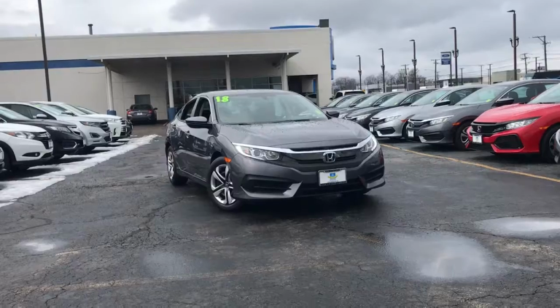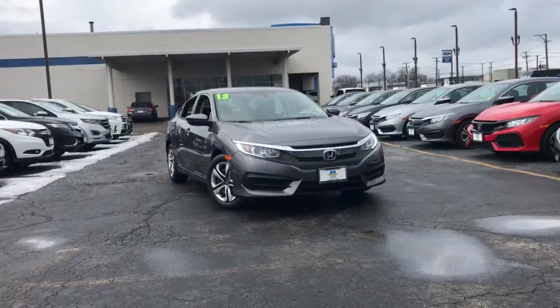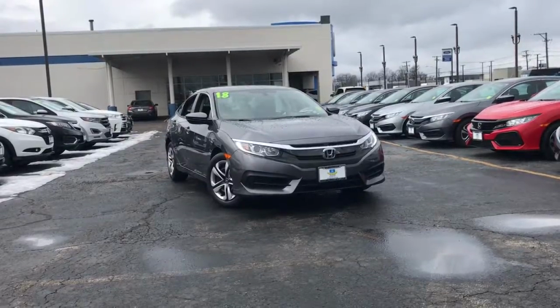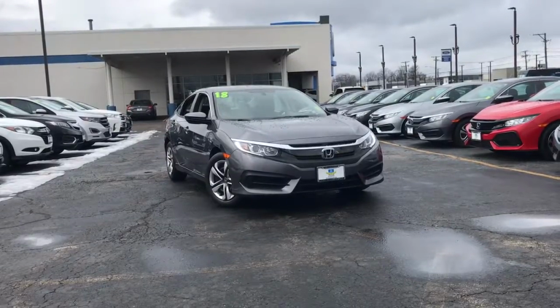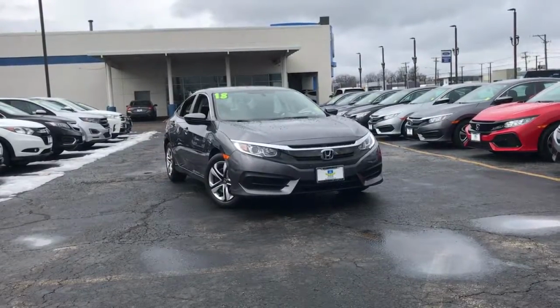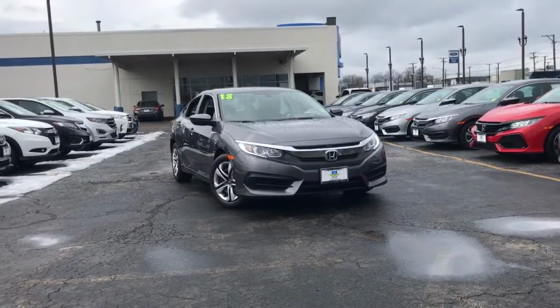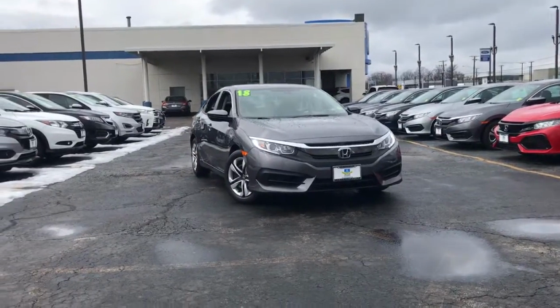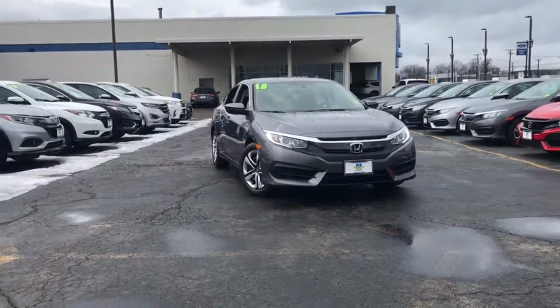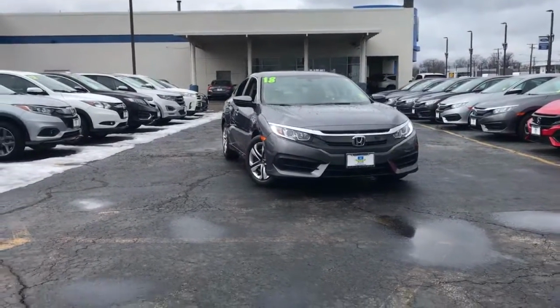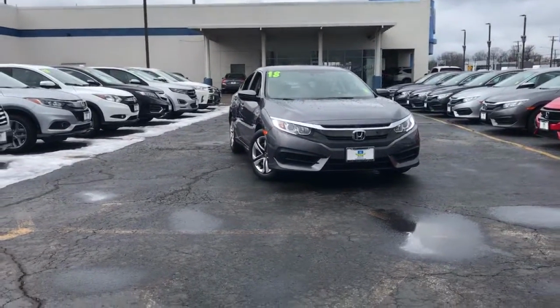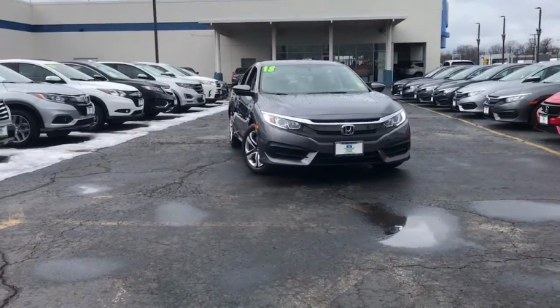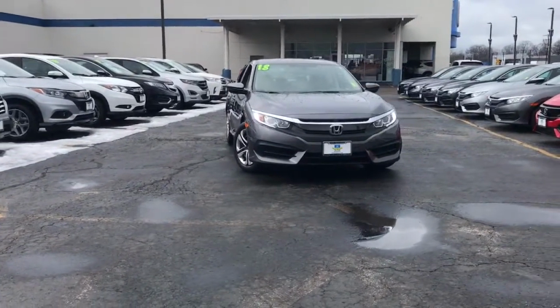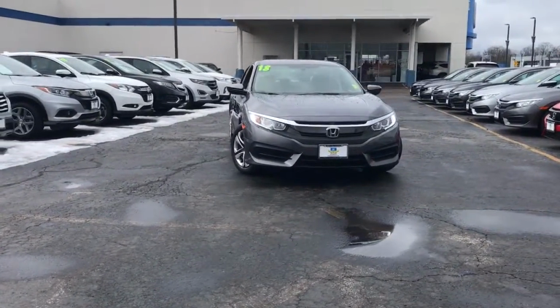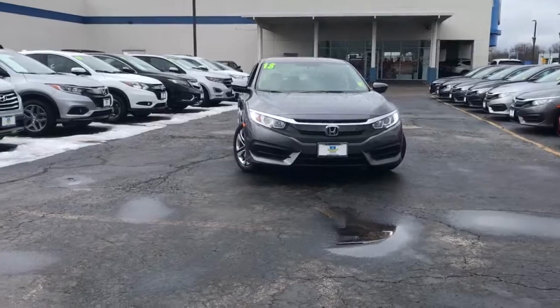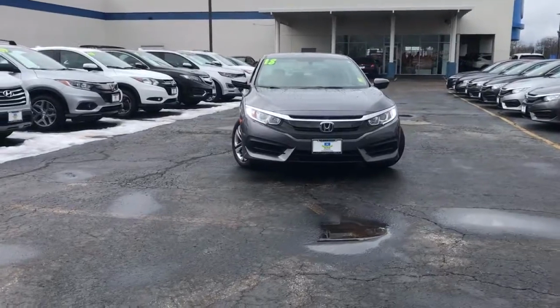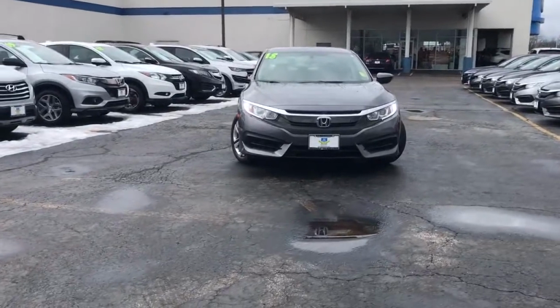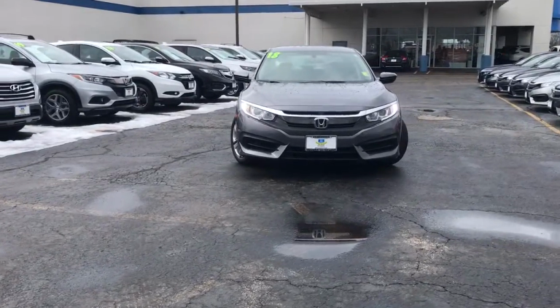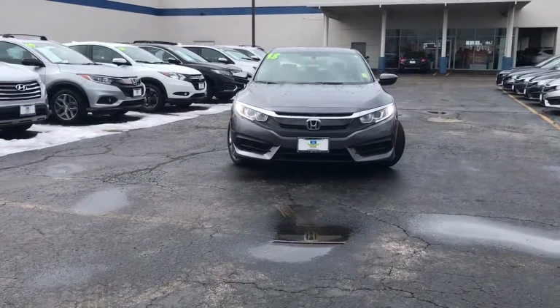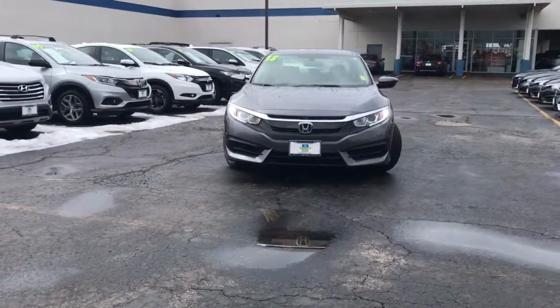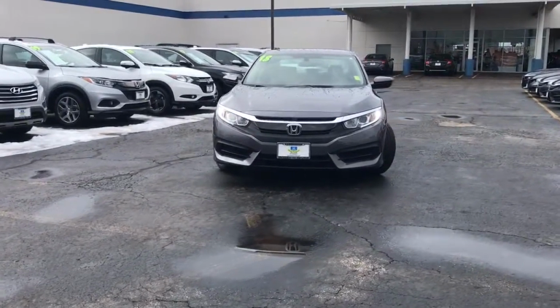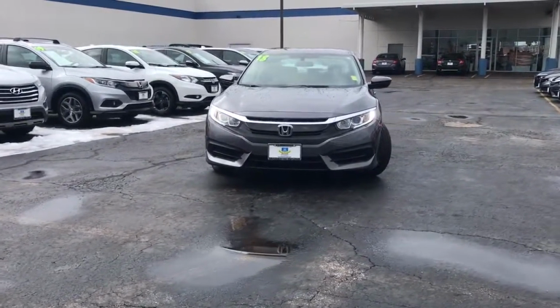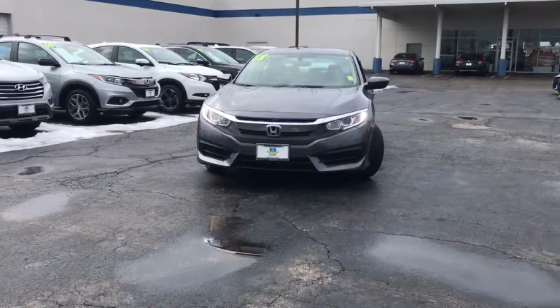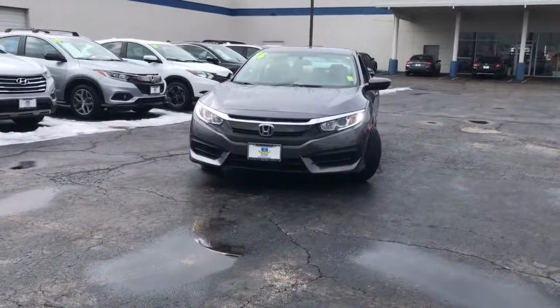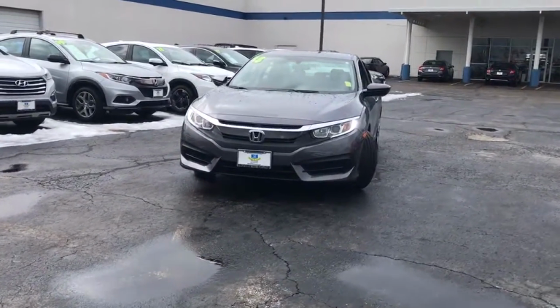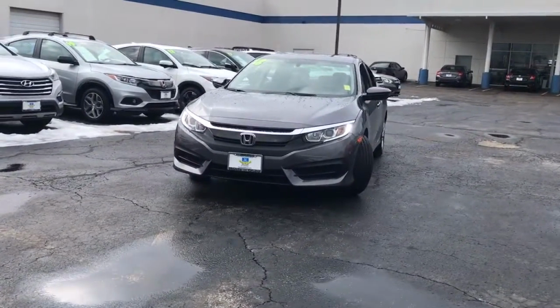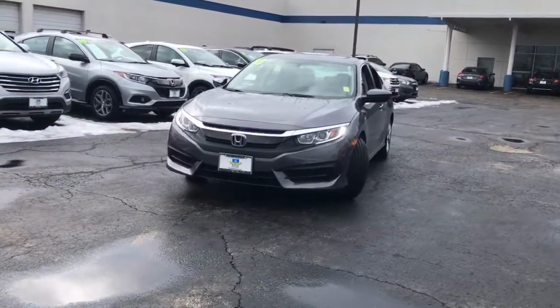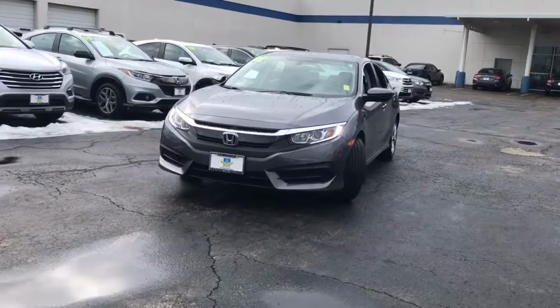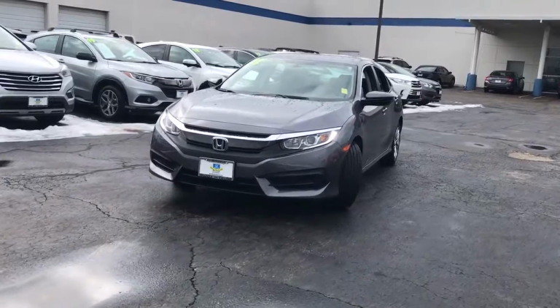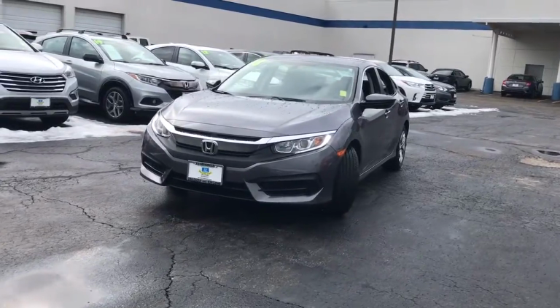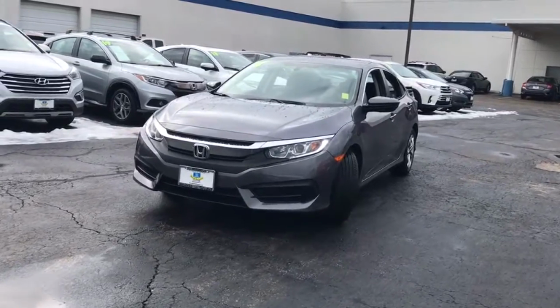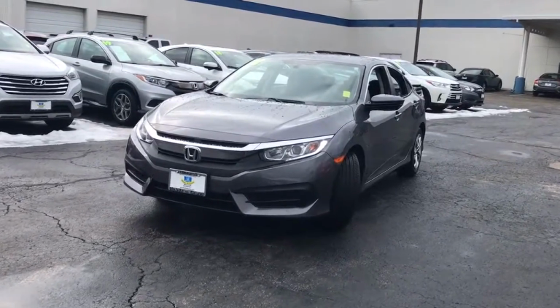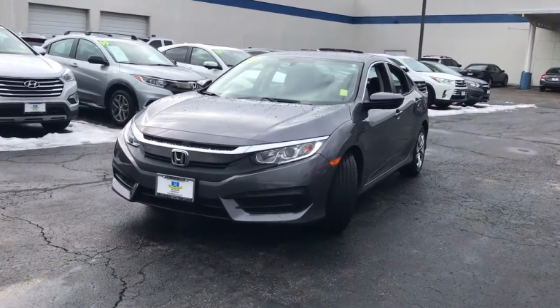Can you see yourself in the 2018 Honda Civic? This vehicle is an outstanding buy with fewer than 20,000 miles on the odometer. You'll look smart and sporty in the Civic Sedan.